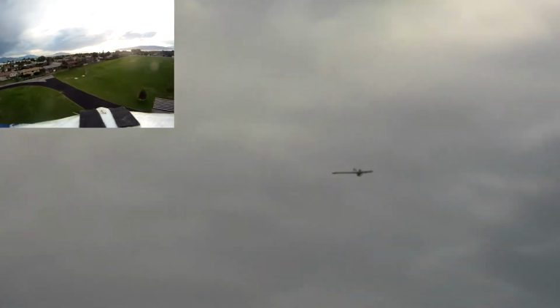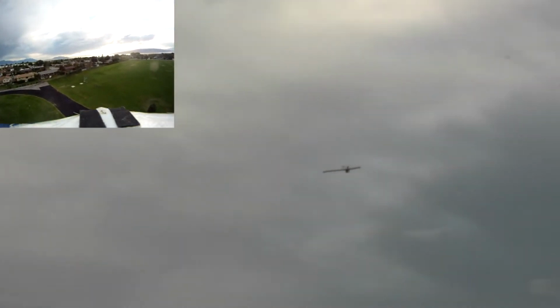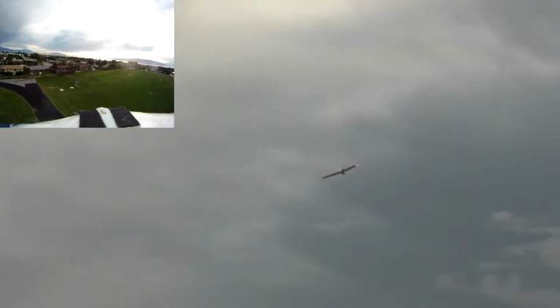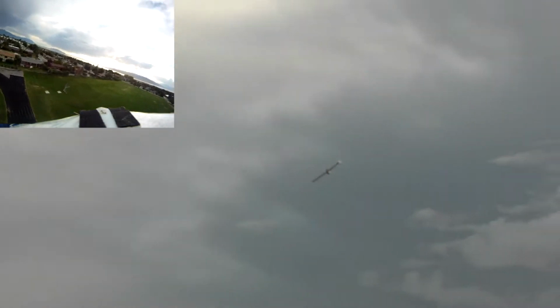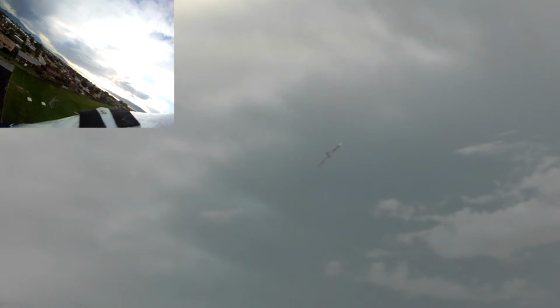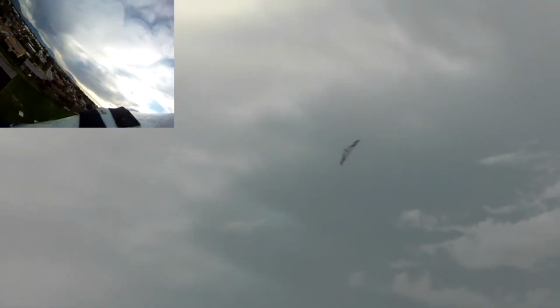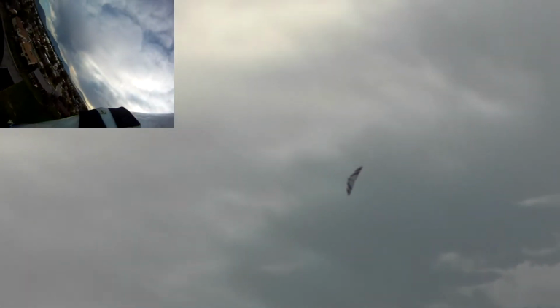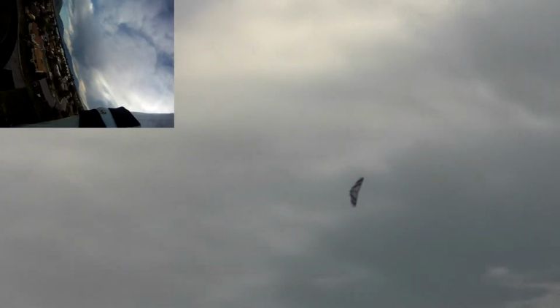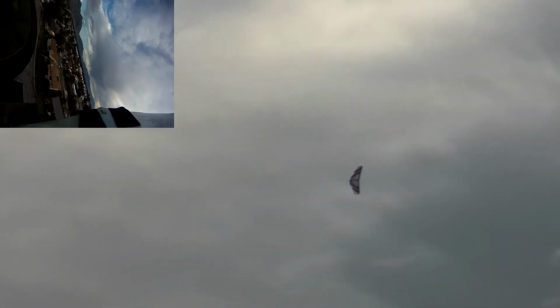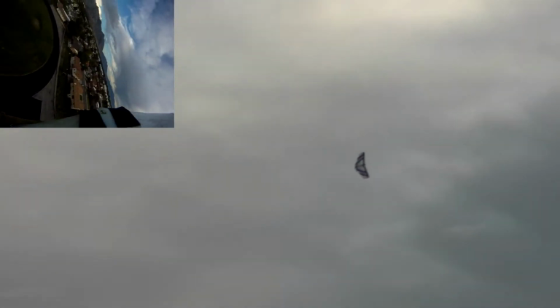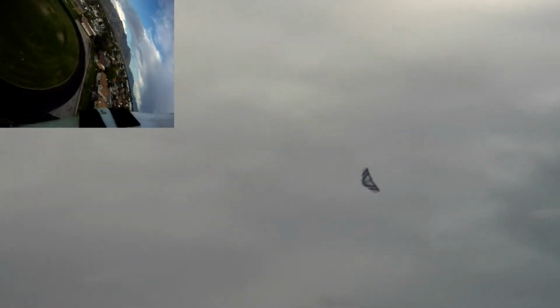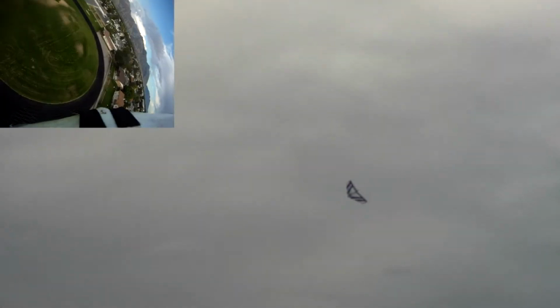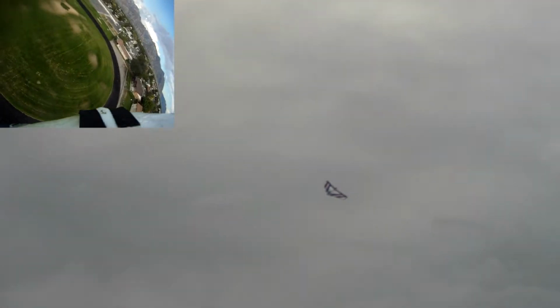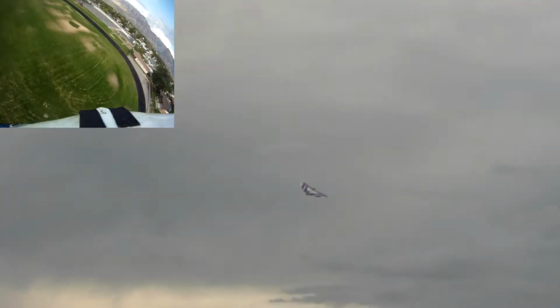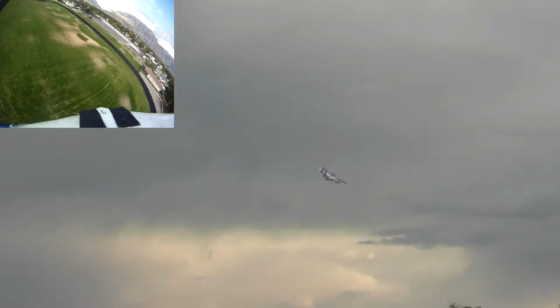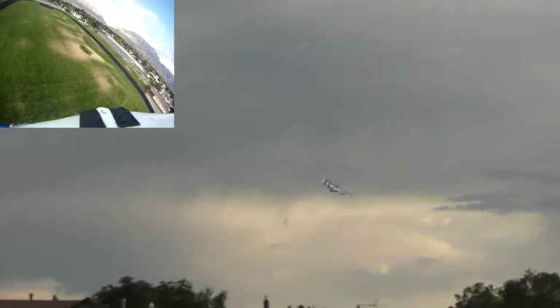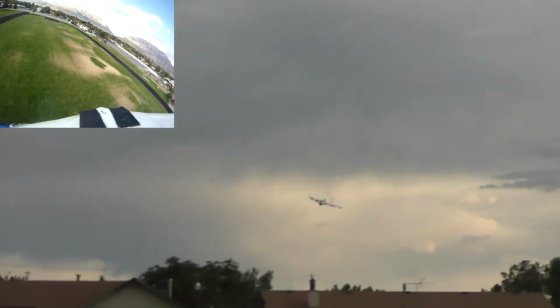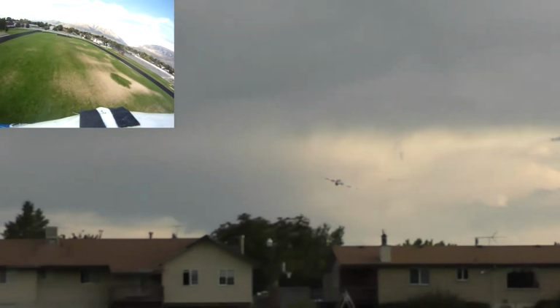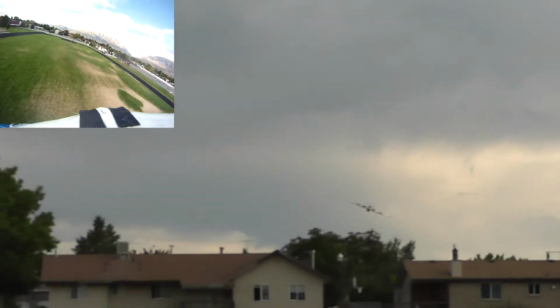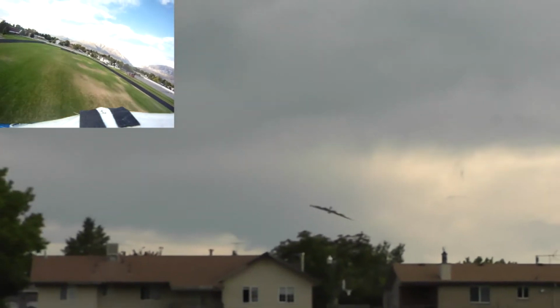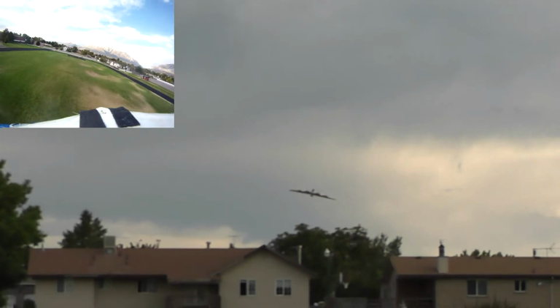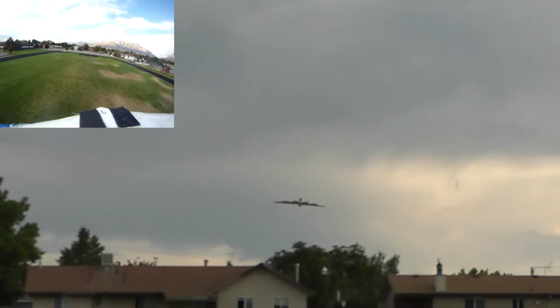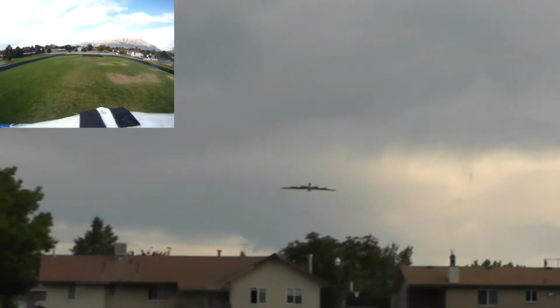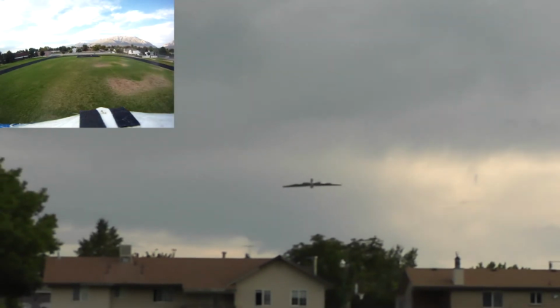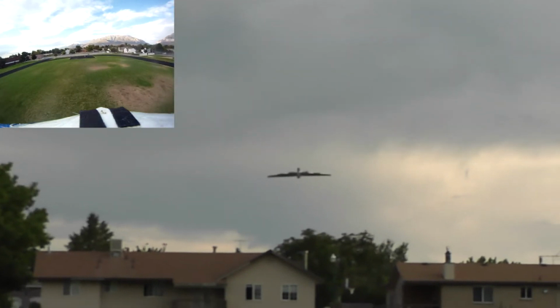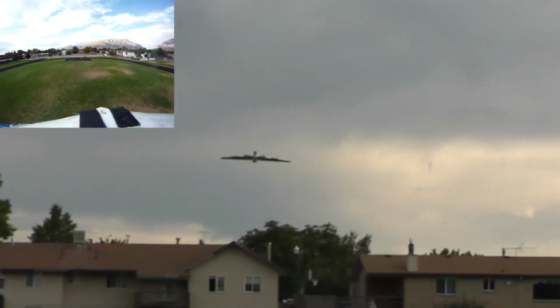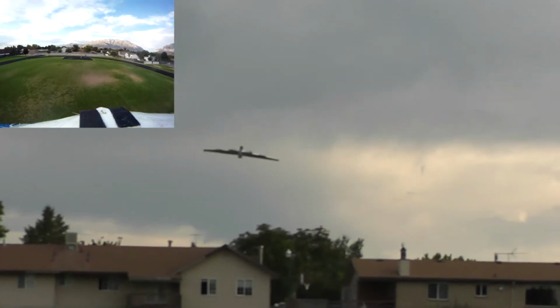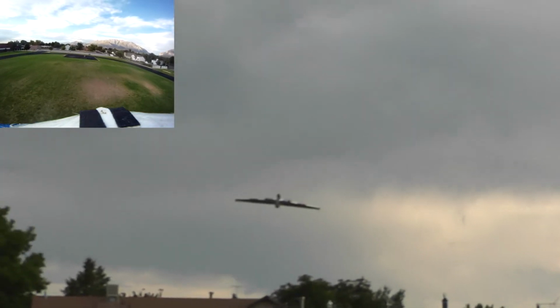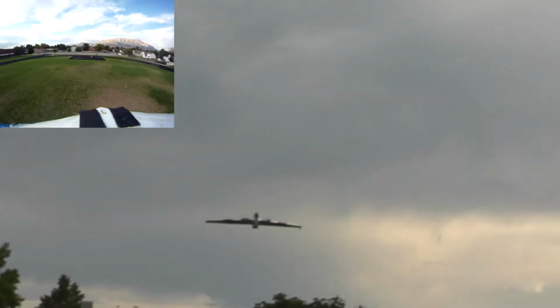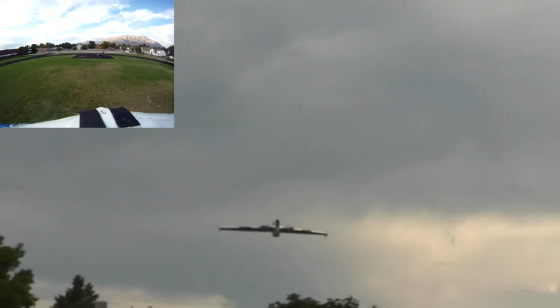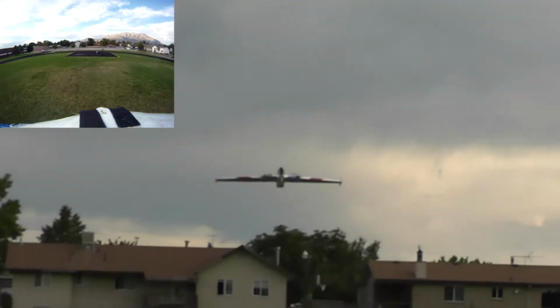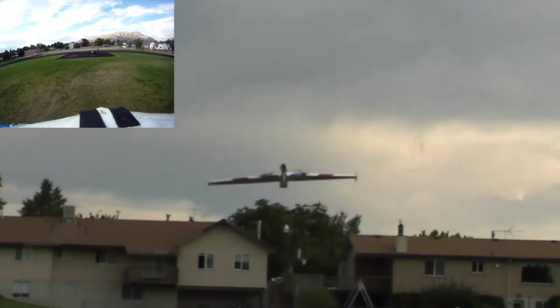Since we've got a GoPro going, we need to do the traditional put-yourself-in-the-video mode here. So this is us. Hi.